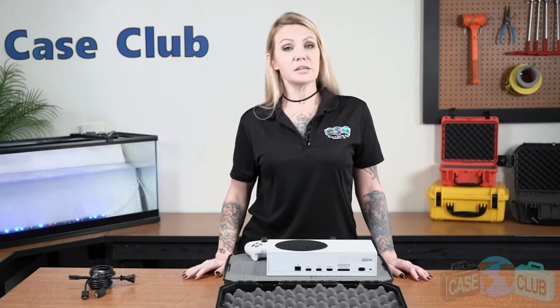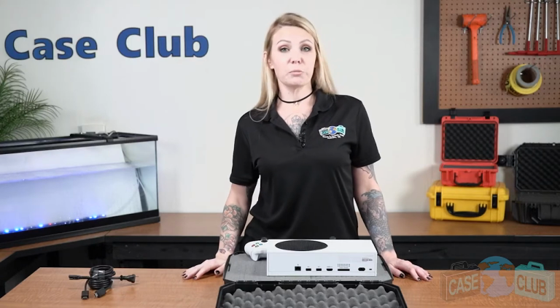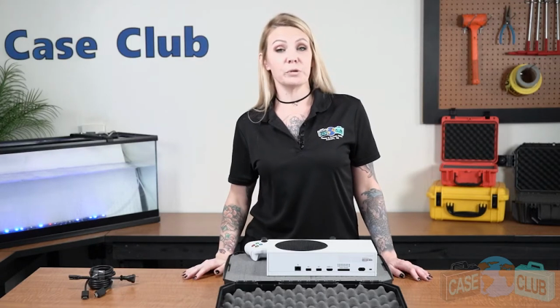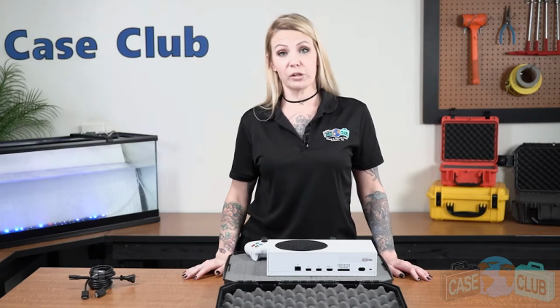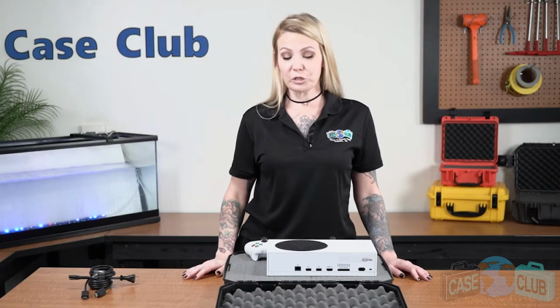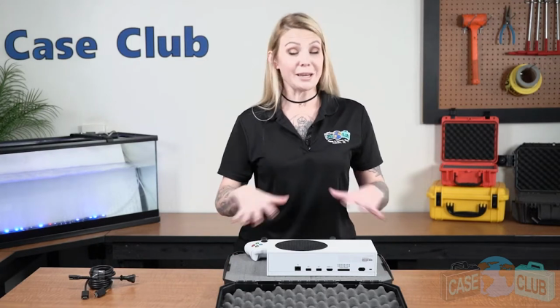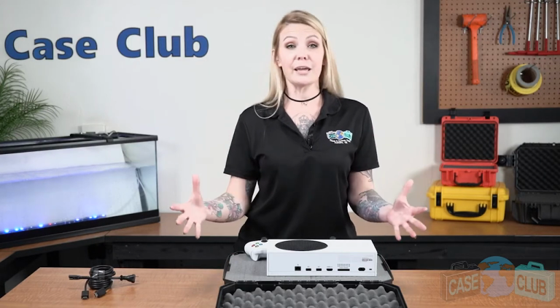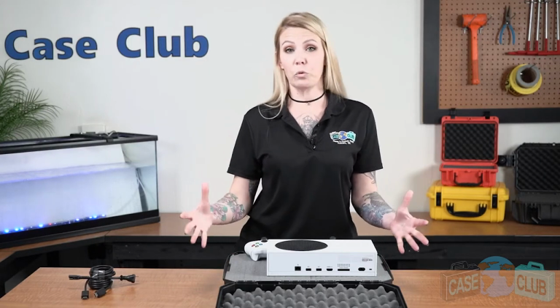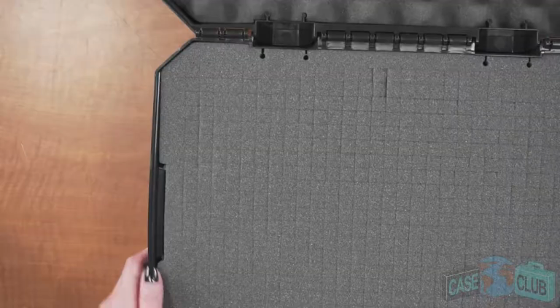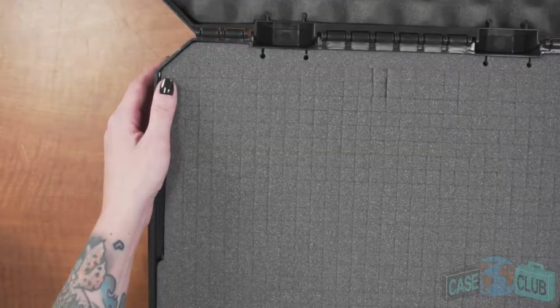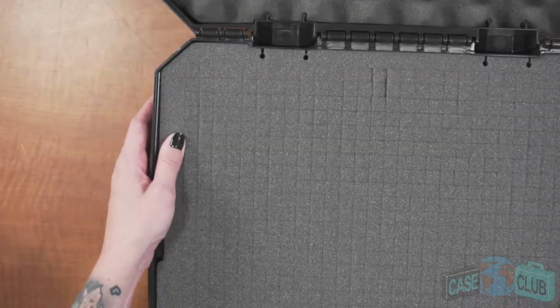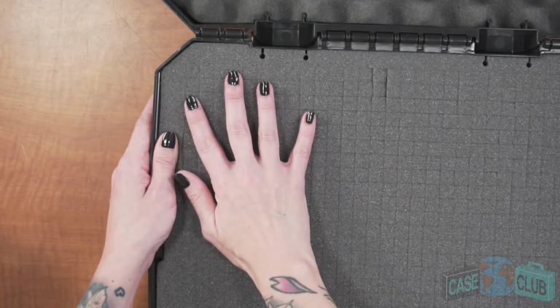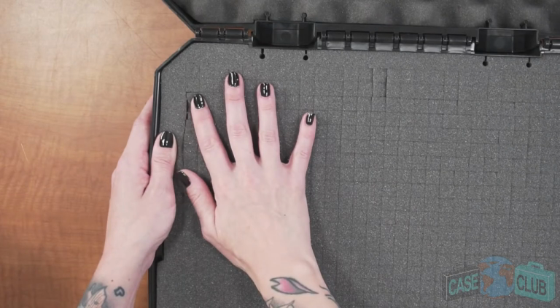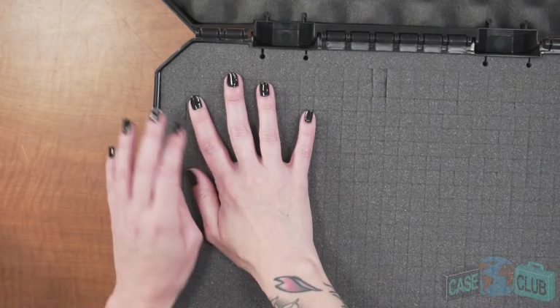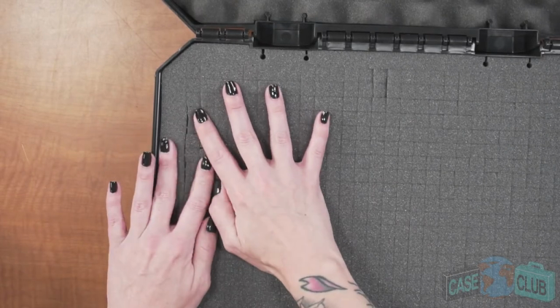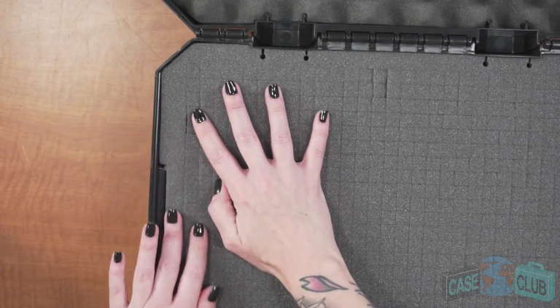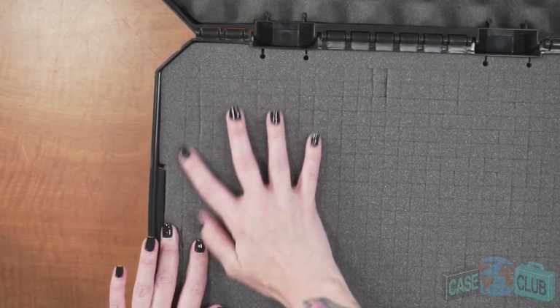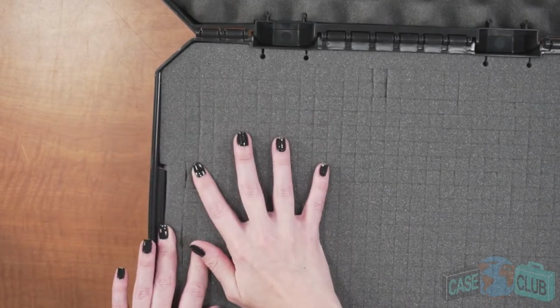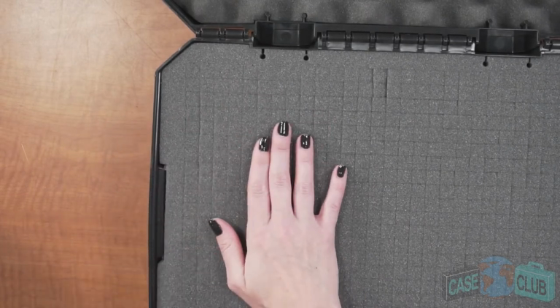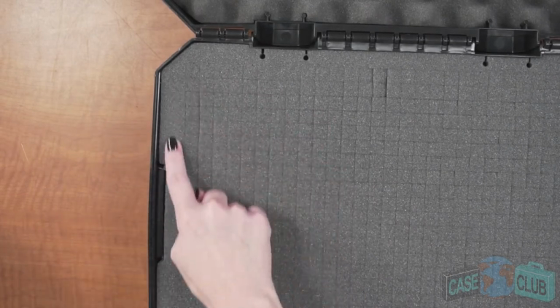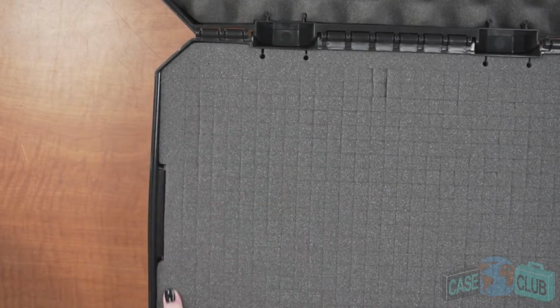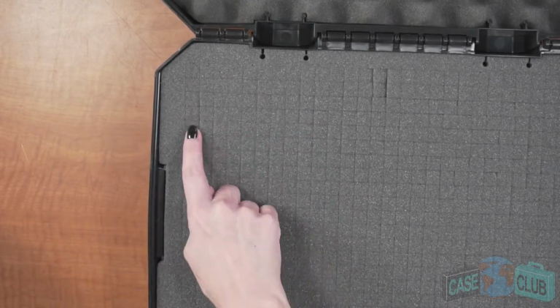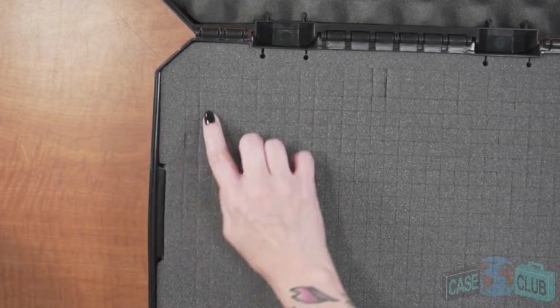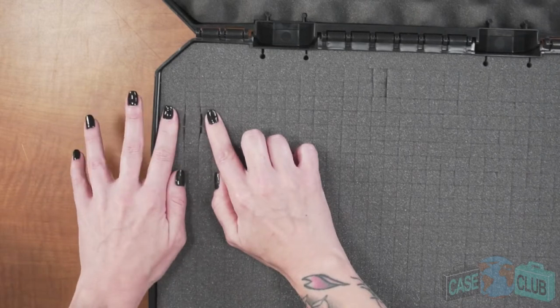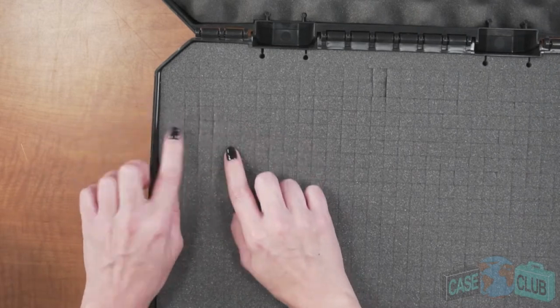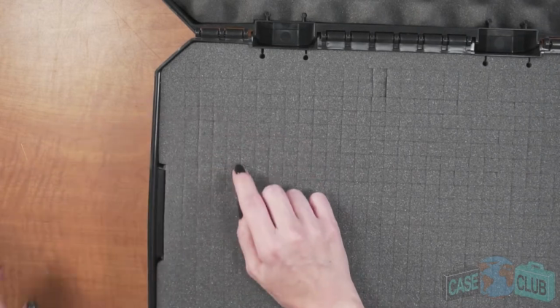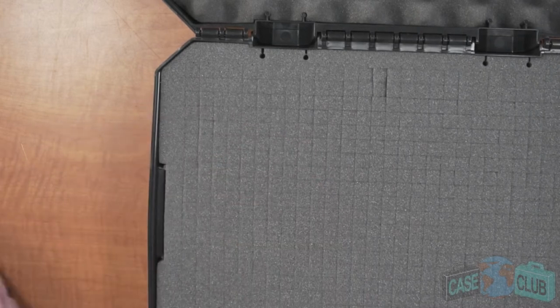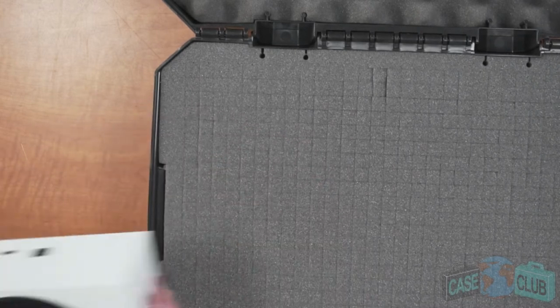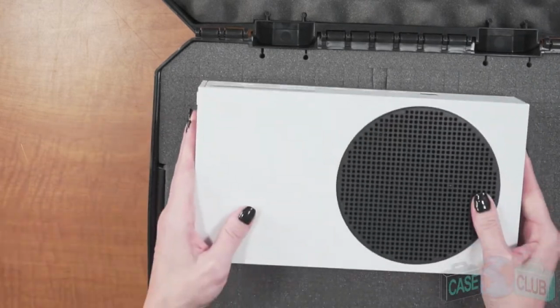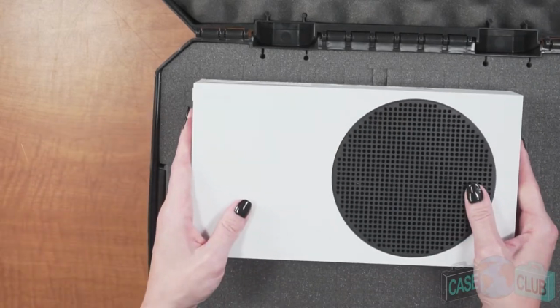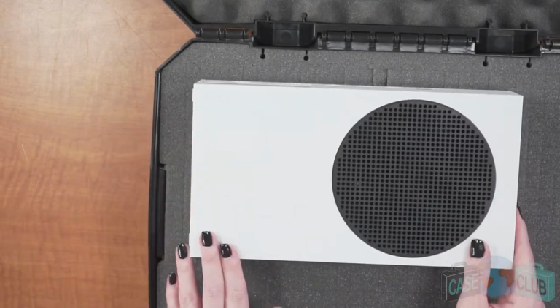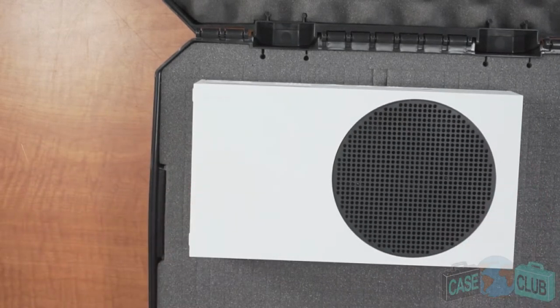This customizable foam gives you the flexibility to create any layout that you want. As you can see, there's a border of non-scored foam that follows the perimeter of the case to help keep your items safe. I like to leave one more layer in between the console and that border just for a little added cushion.